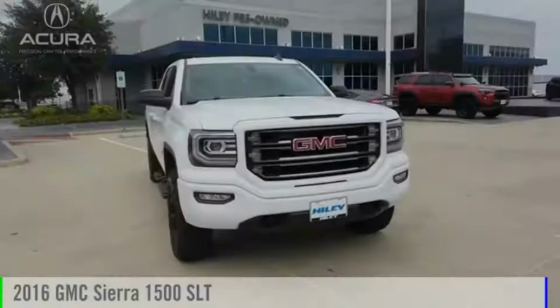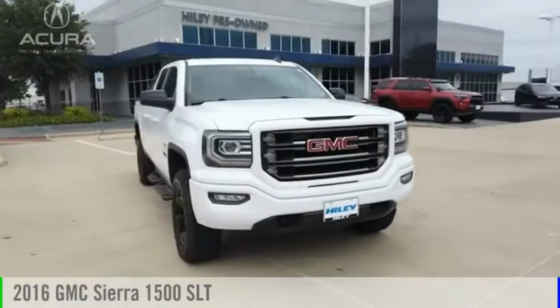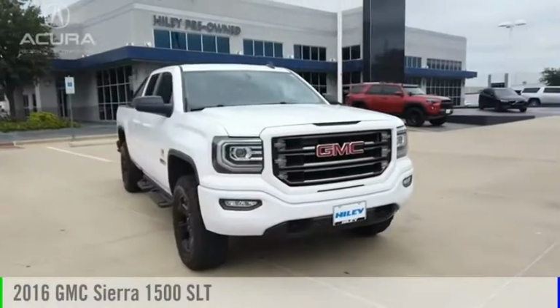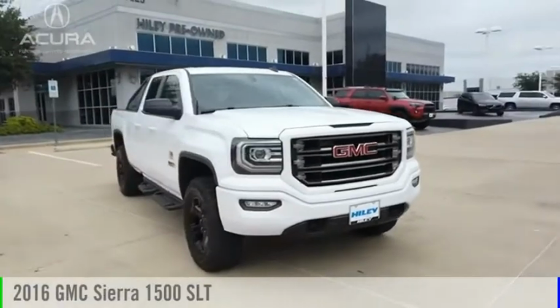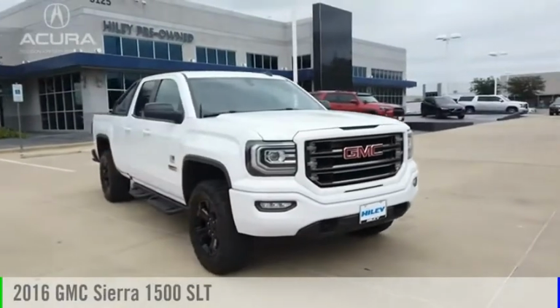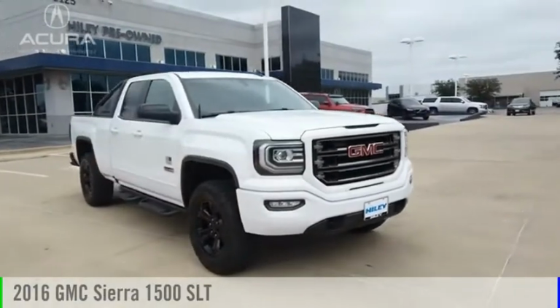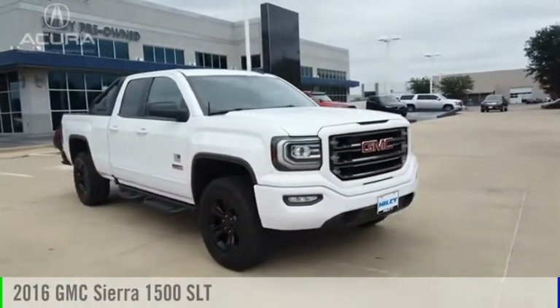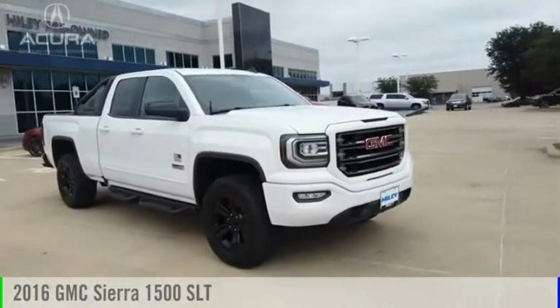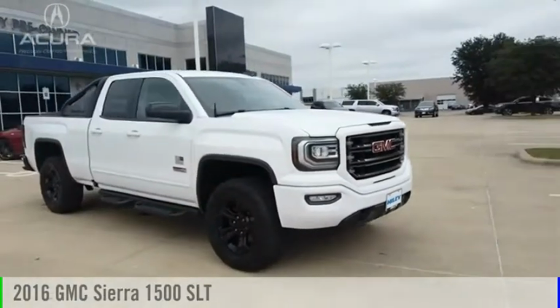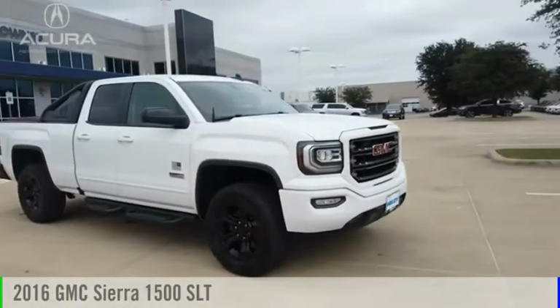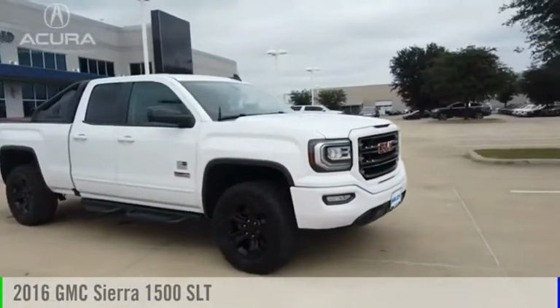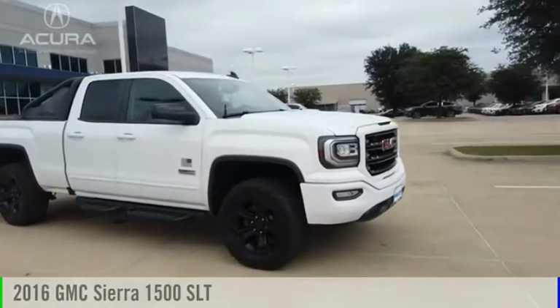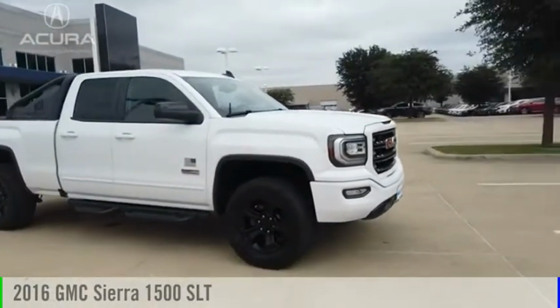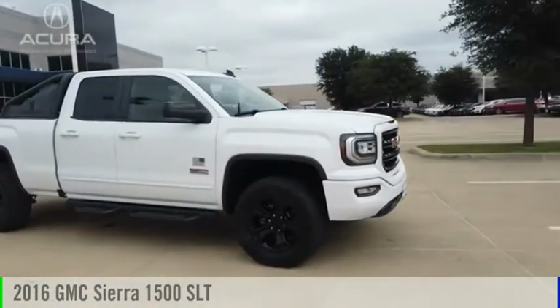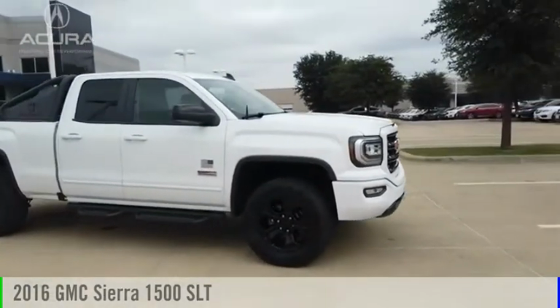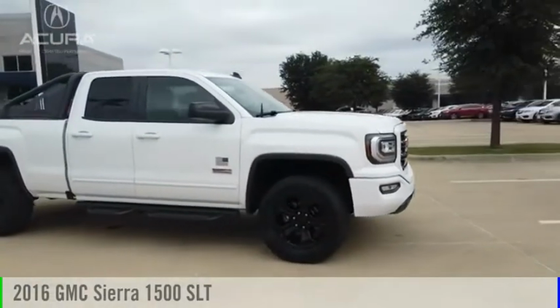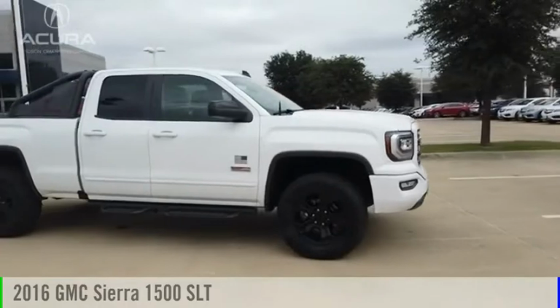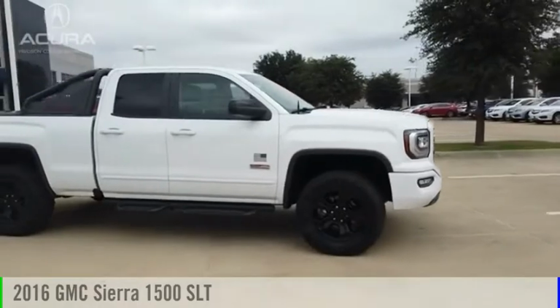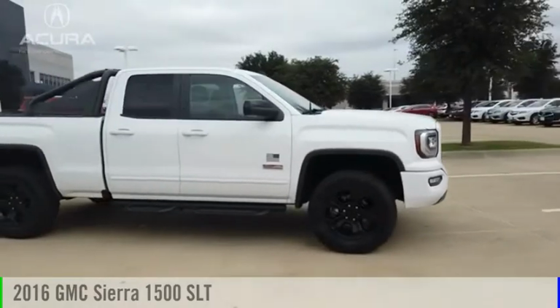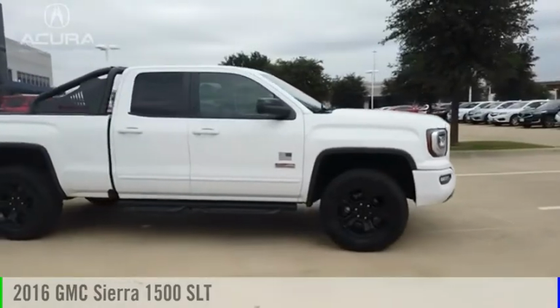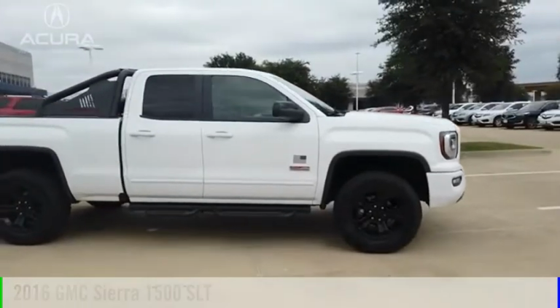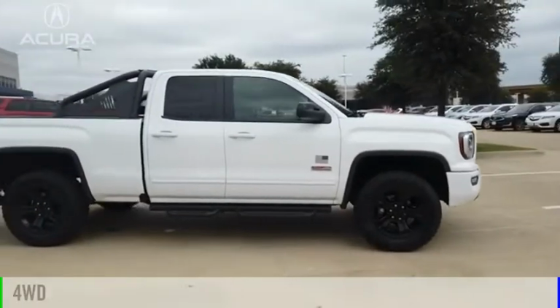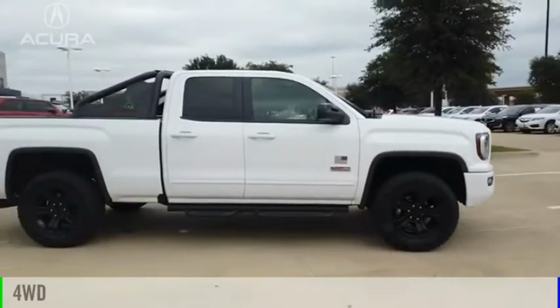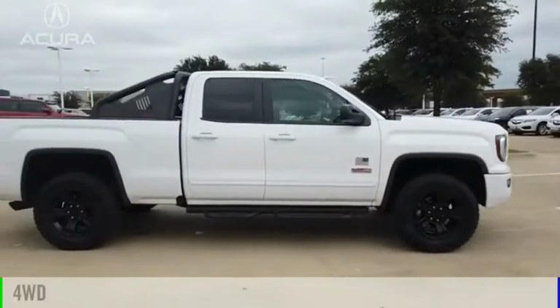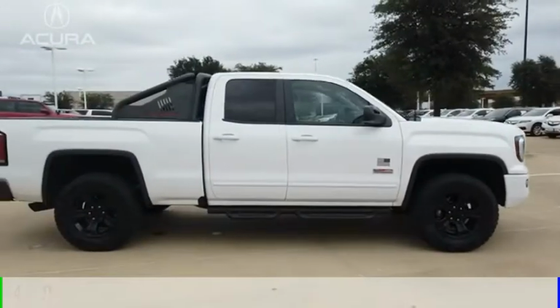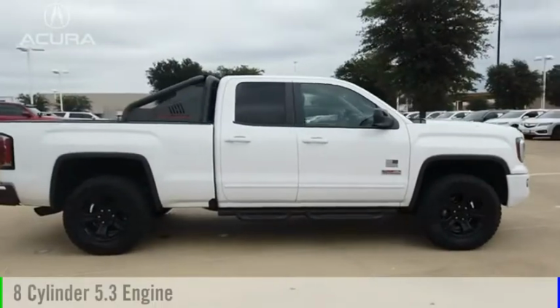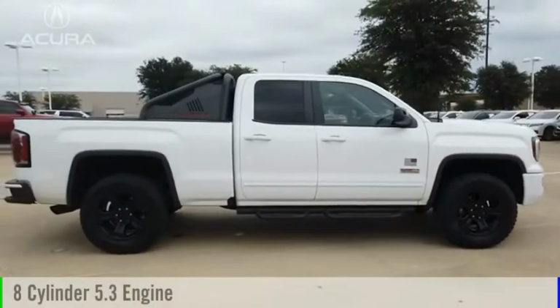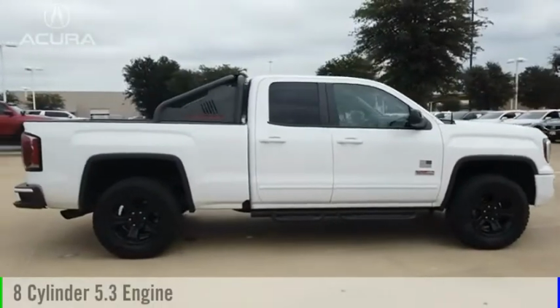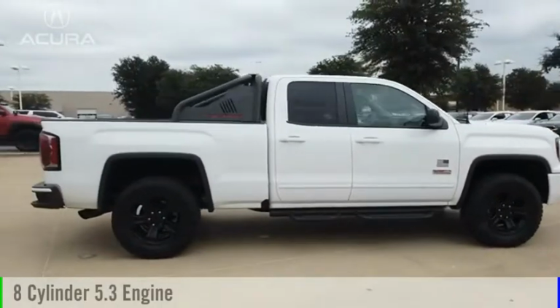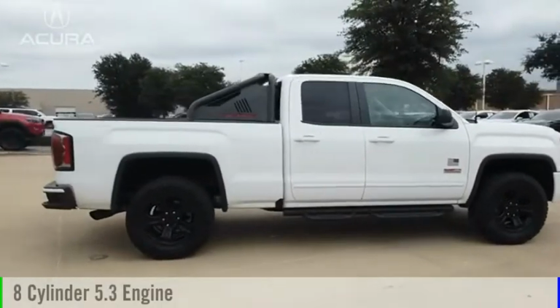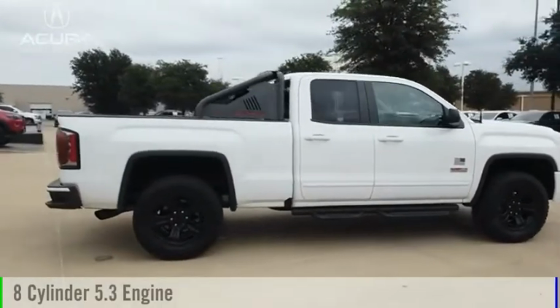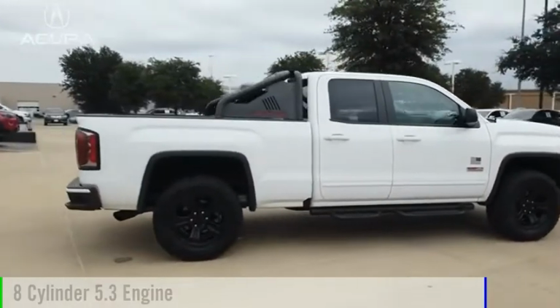Looking for the right vehicle? Check out the 2016 Sierra 1500. This vehicle is powered by a four-wheel drive, eight-cylinder, 5.3-liter engine.